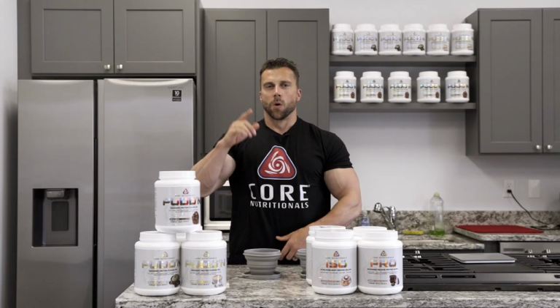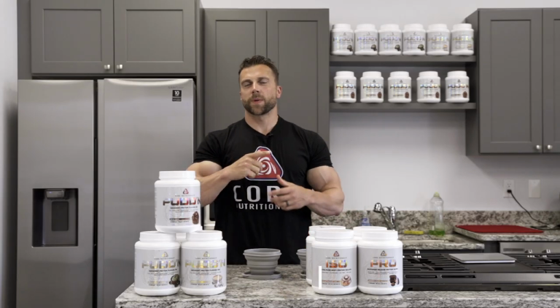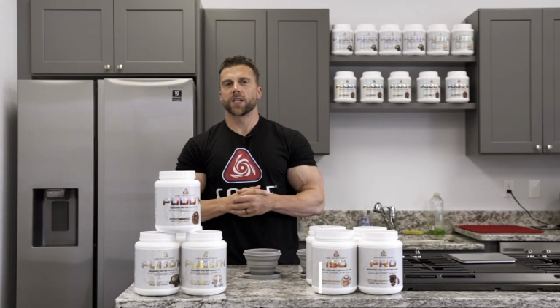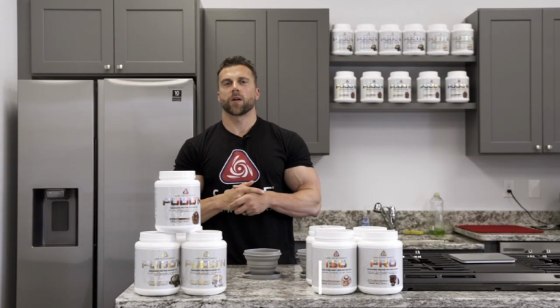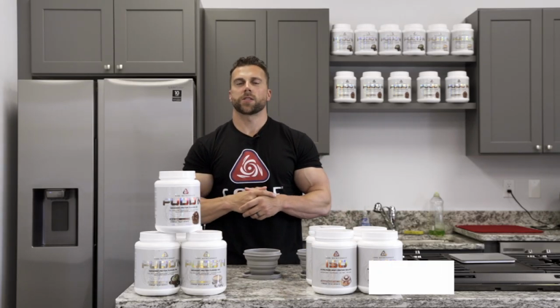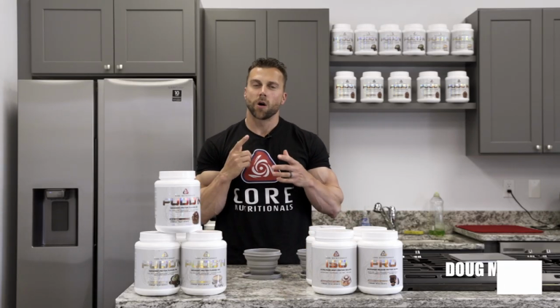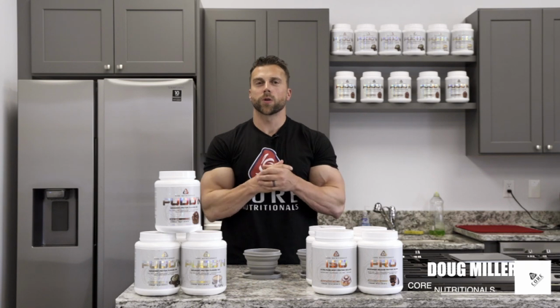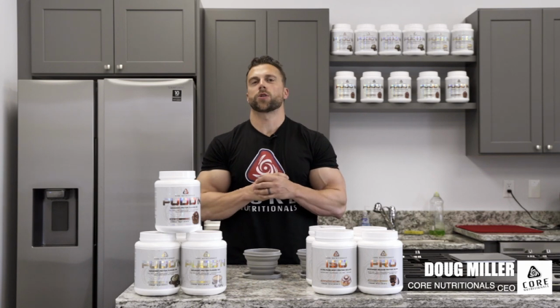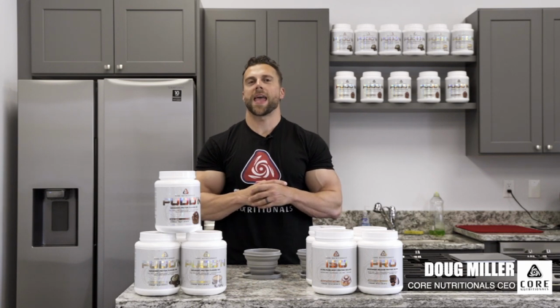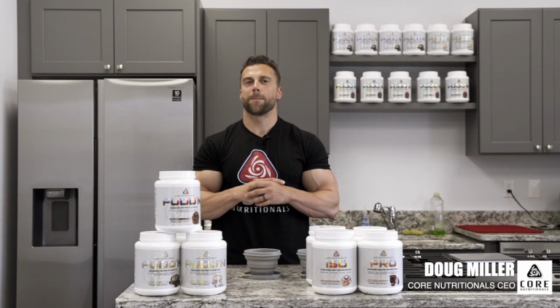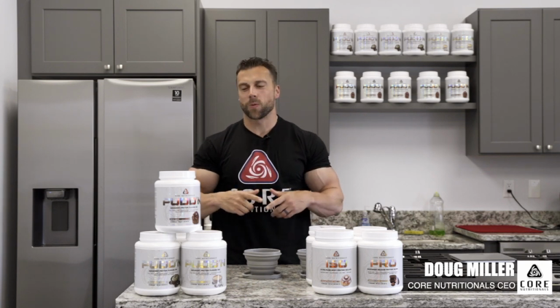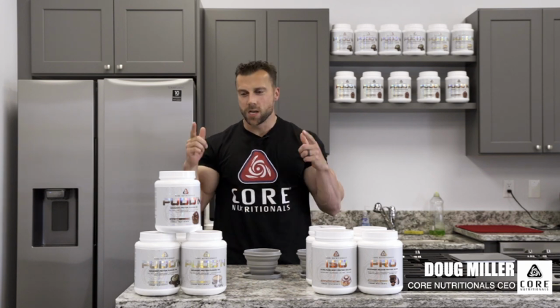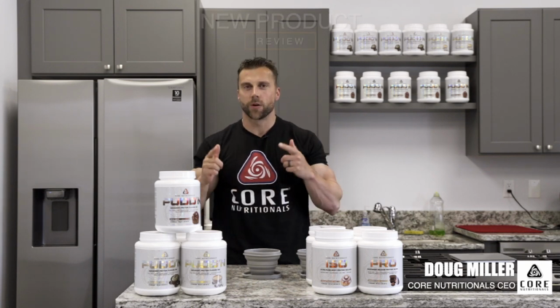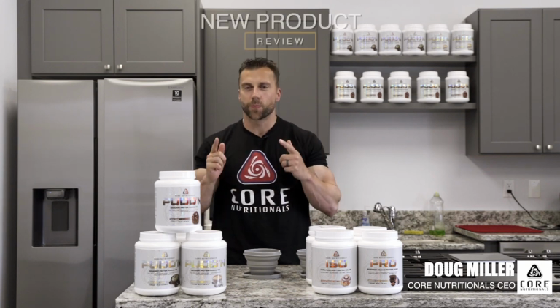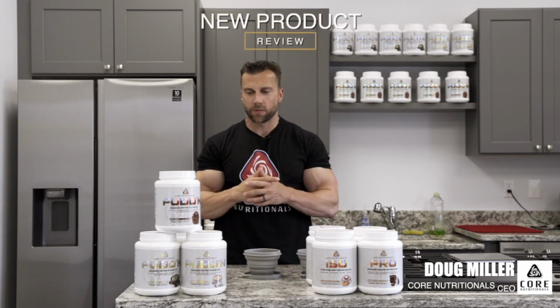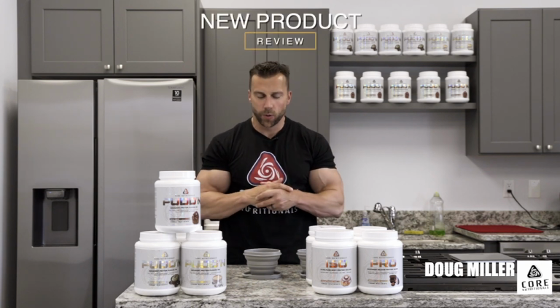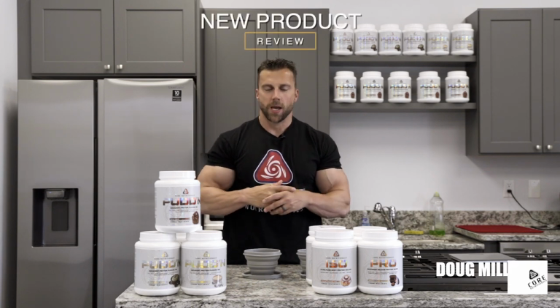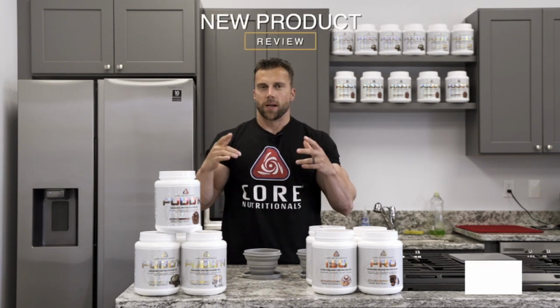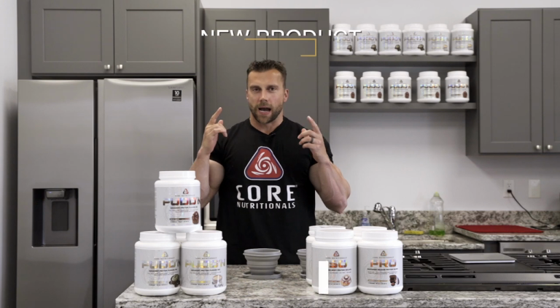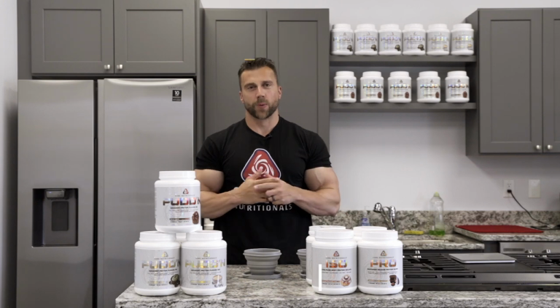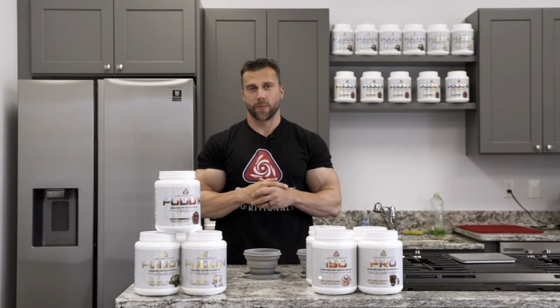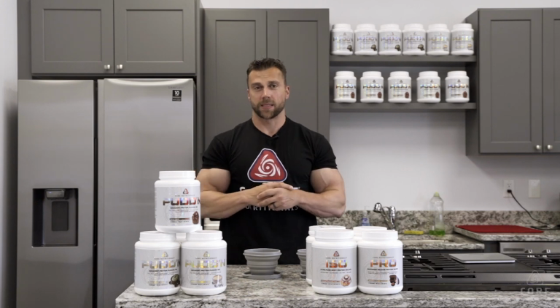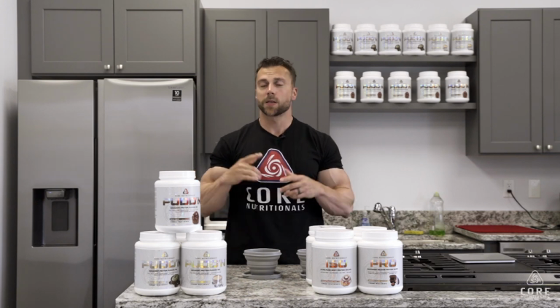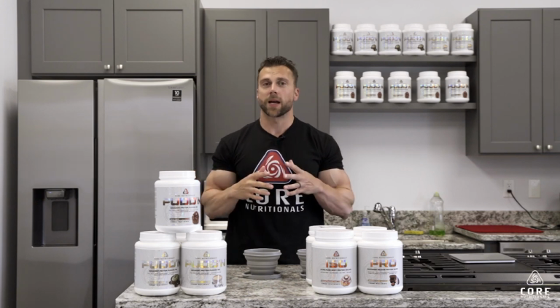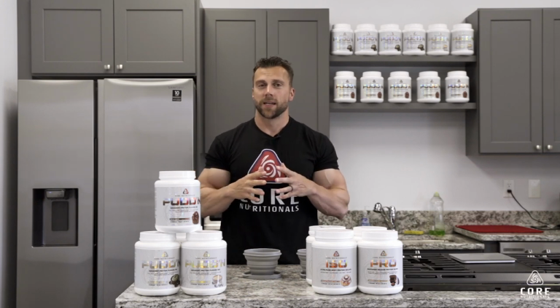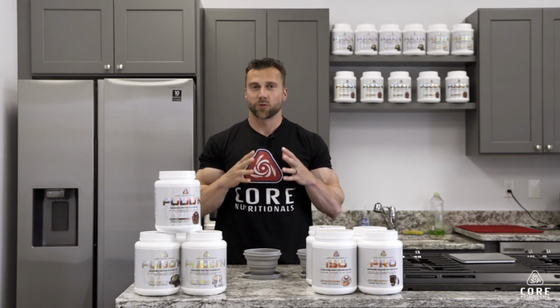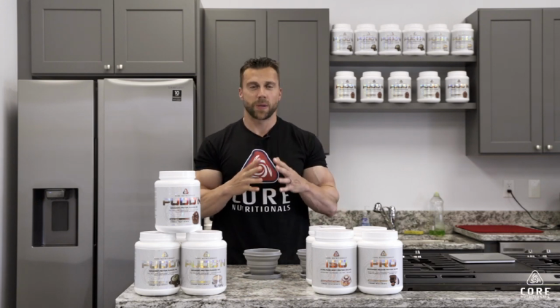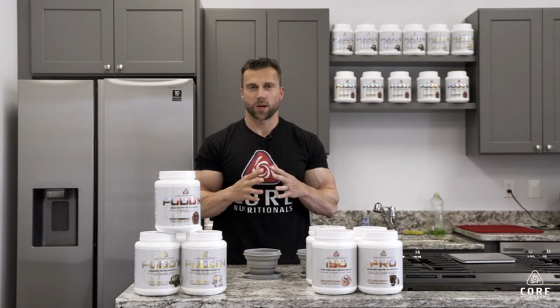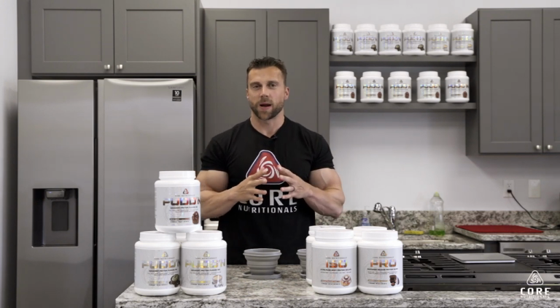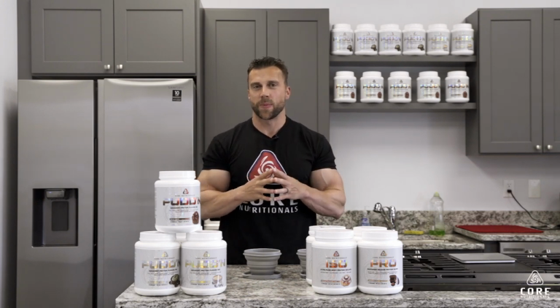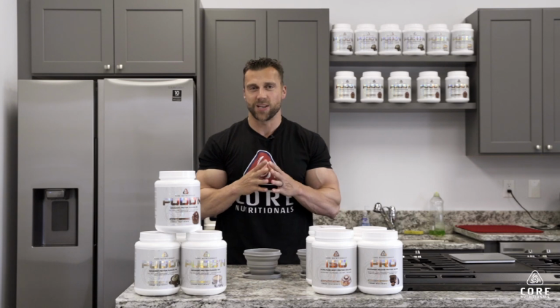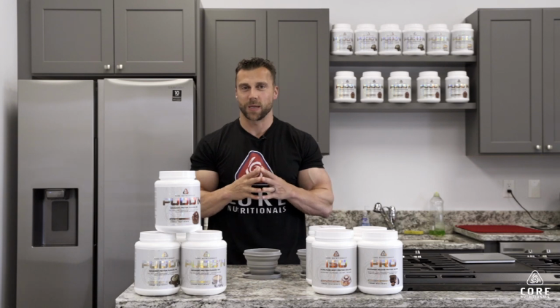What's up guys, Doug Miller here, CEO of Core Nutritionals, and I'm back with another new product review. I'm super excited about this — it's a product that has really been in the works for probably about 10 years.